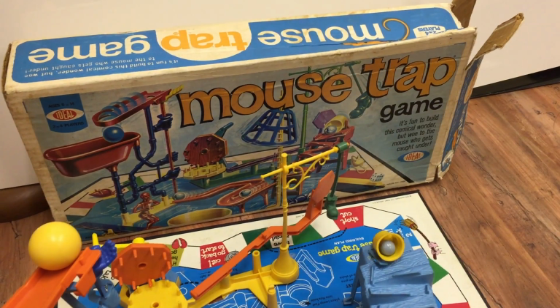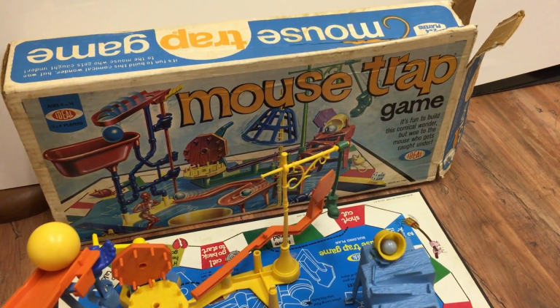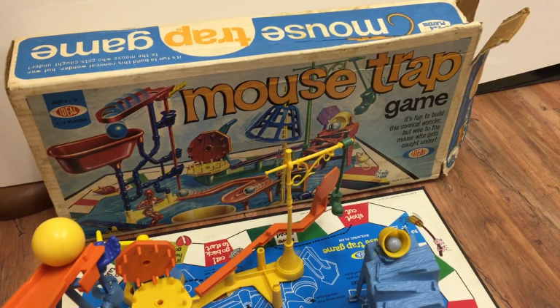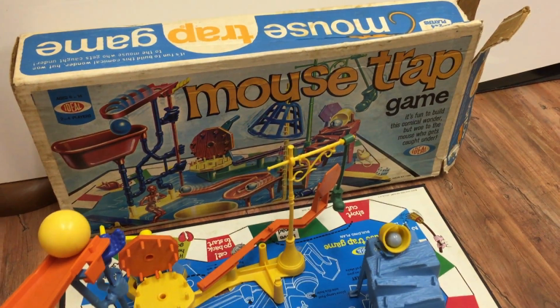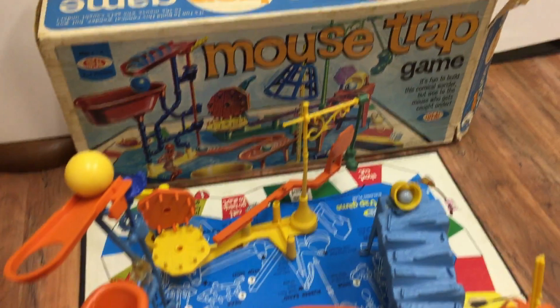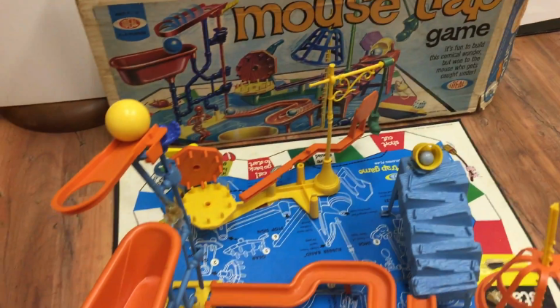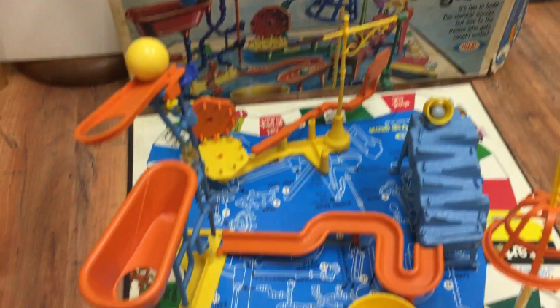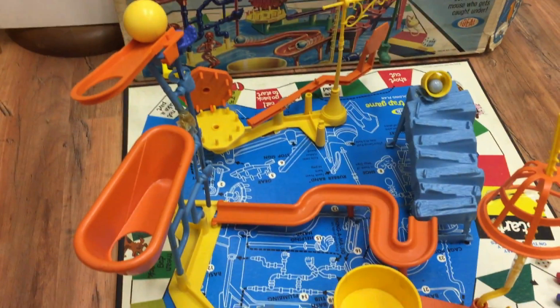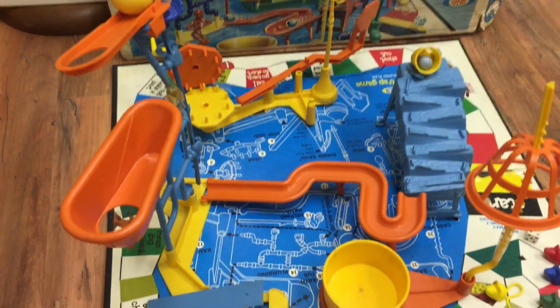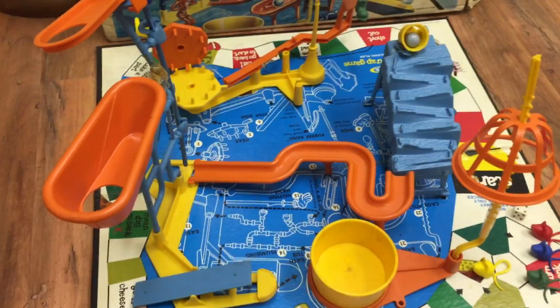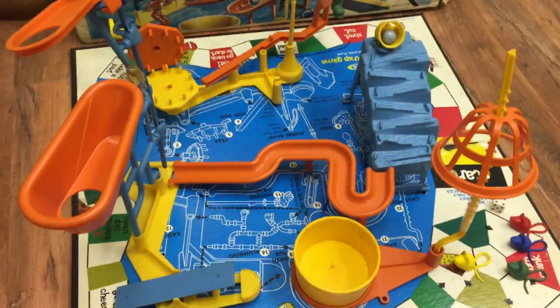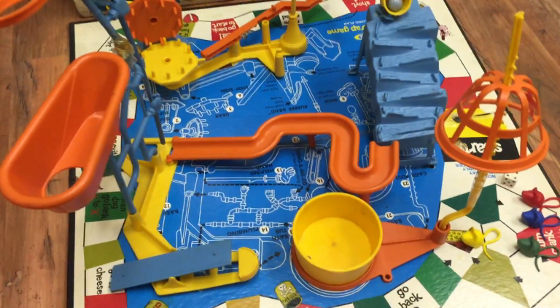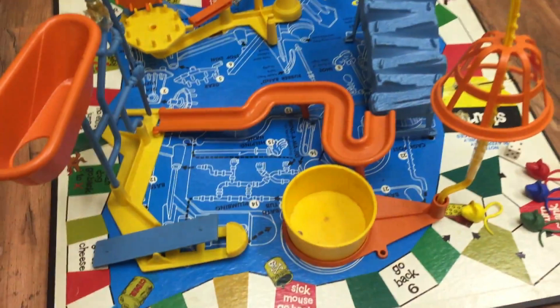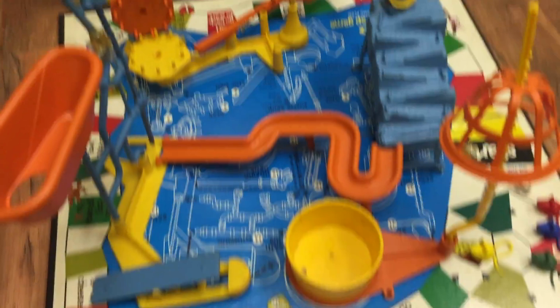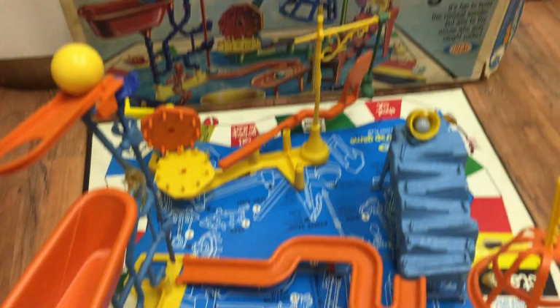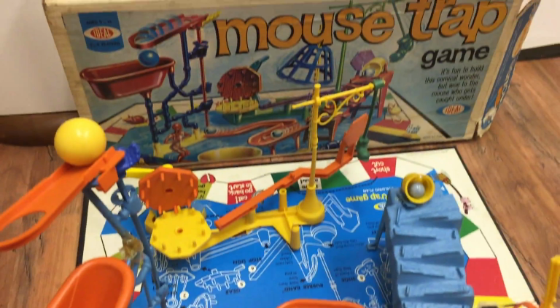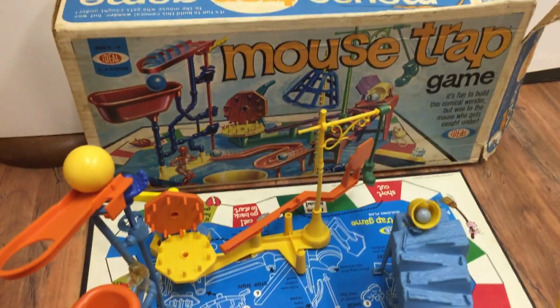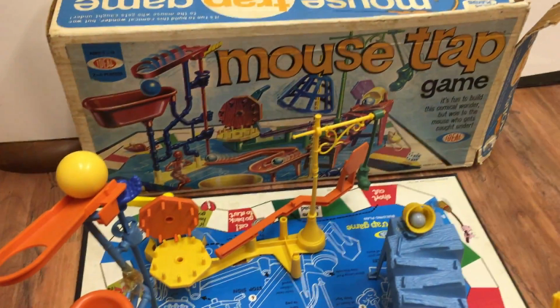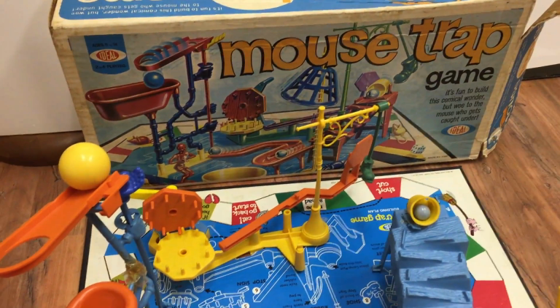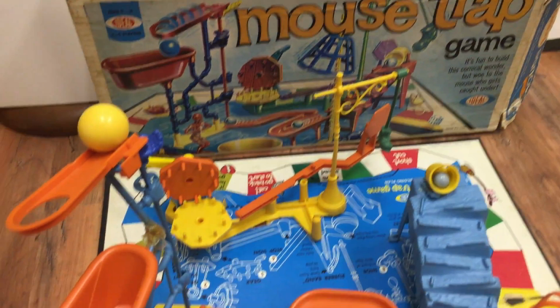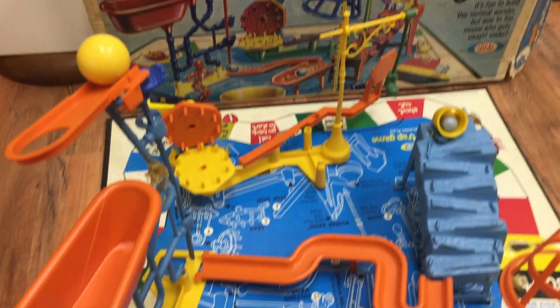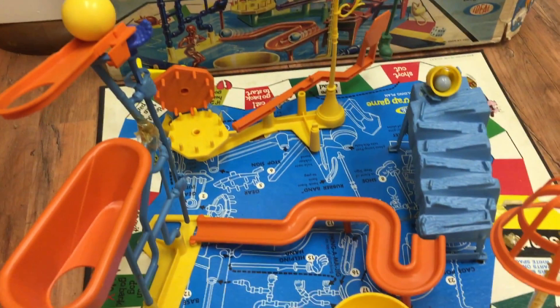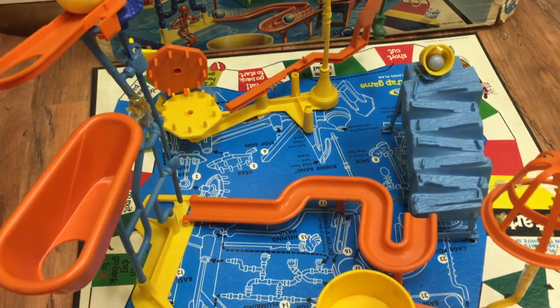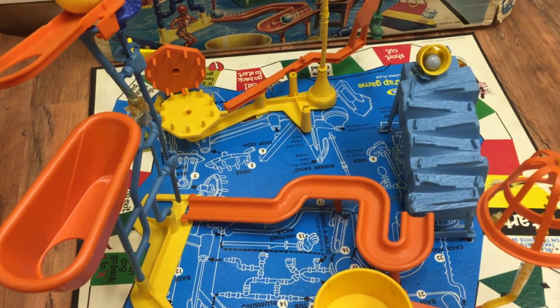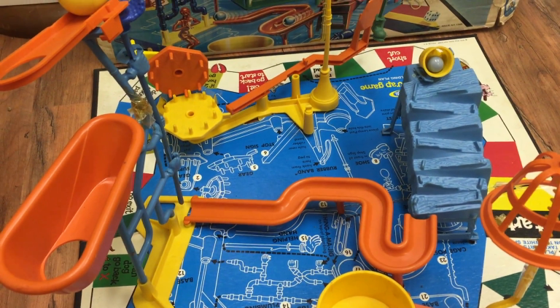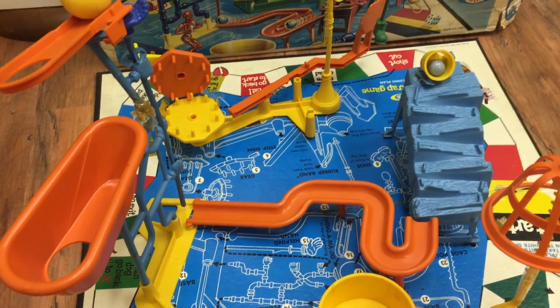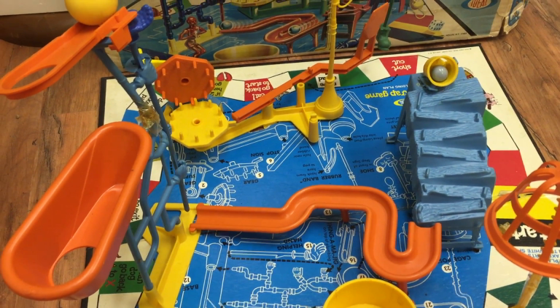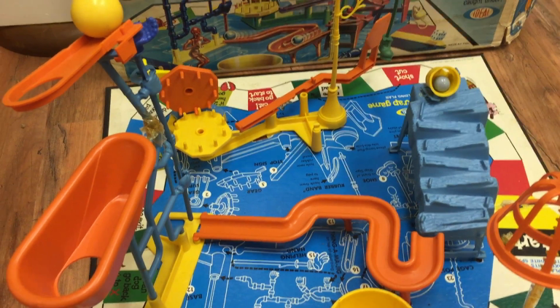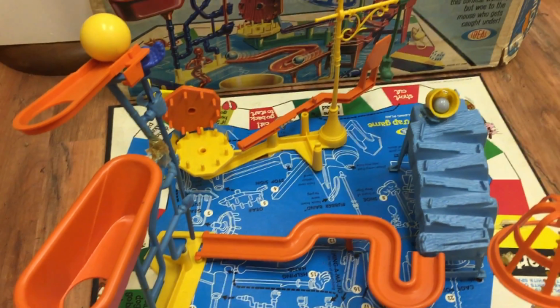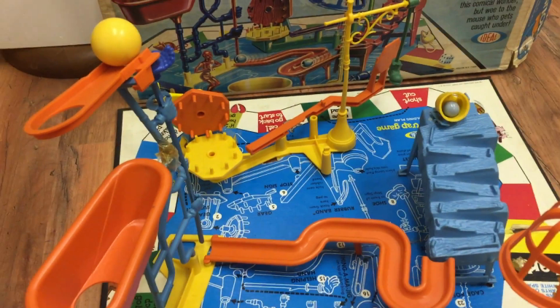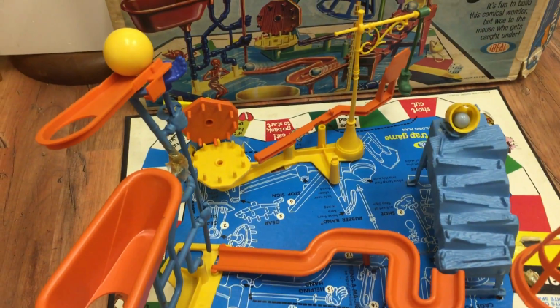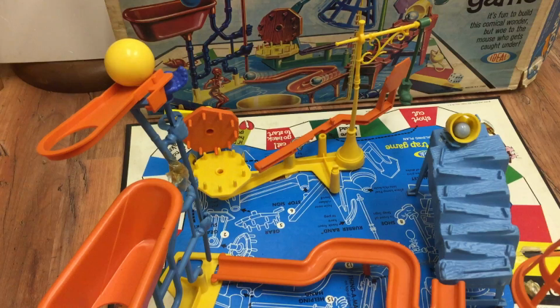Here is a presentation of the famous Mouse Trap game. In the back you have the box, and in the middle you have the entire game. You are going to see how it unfolds.